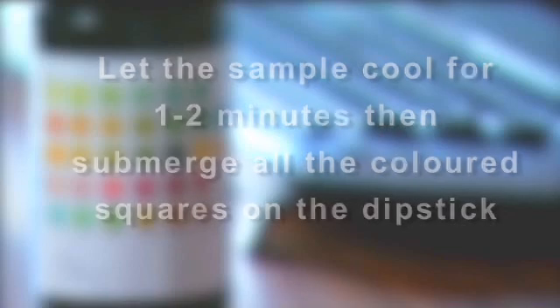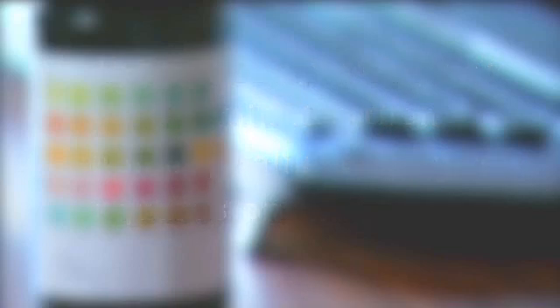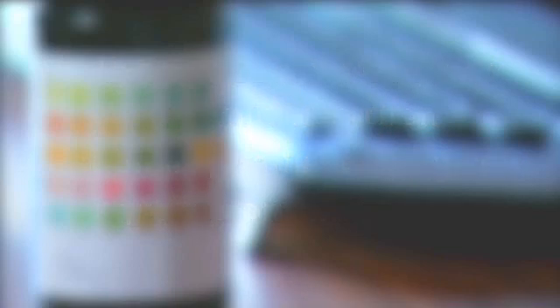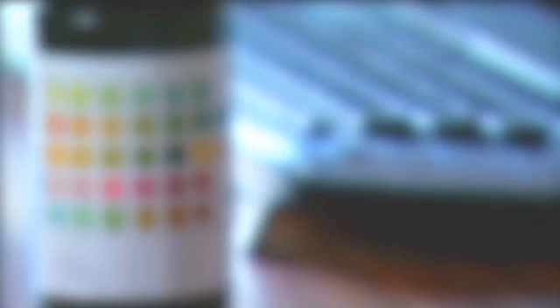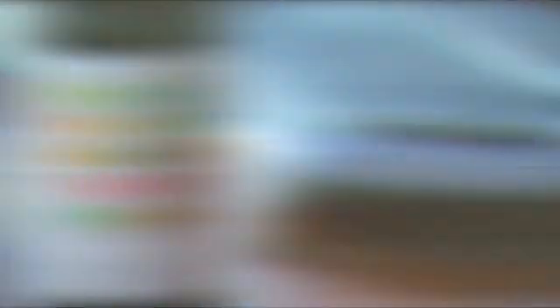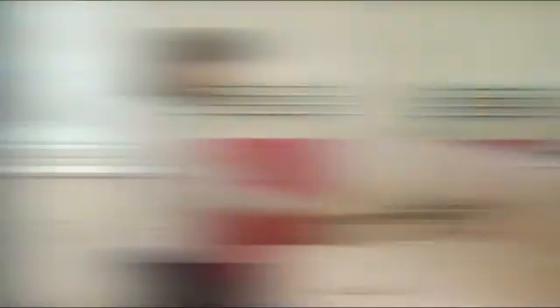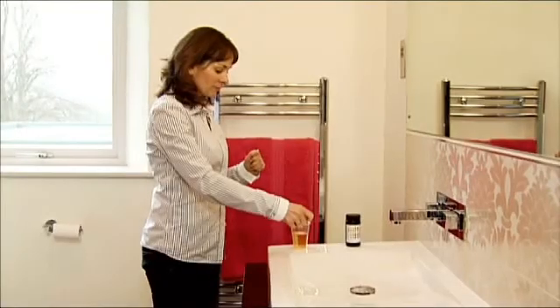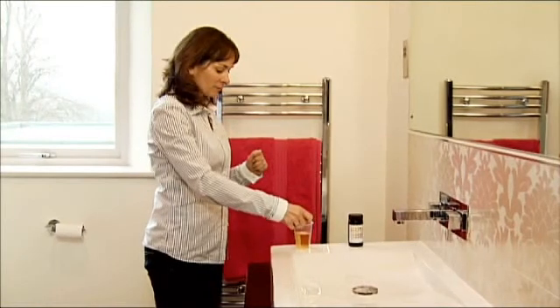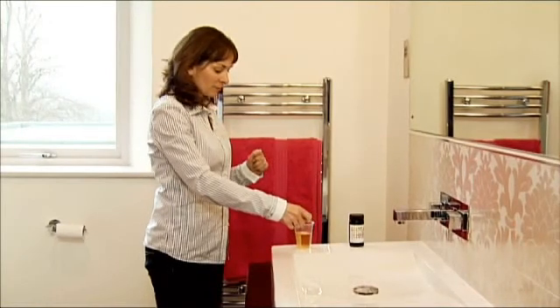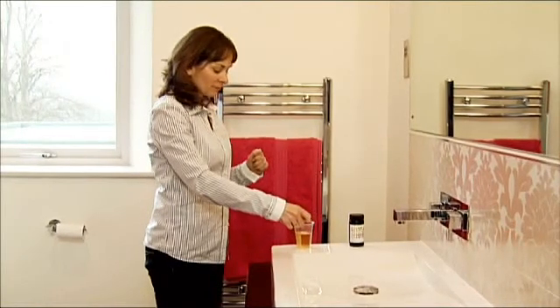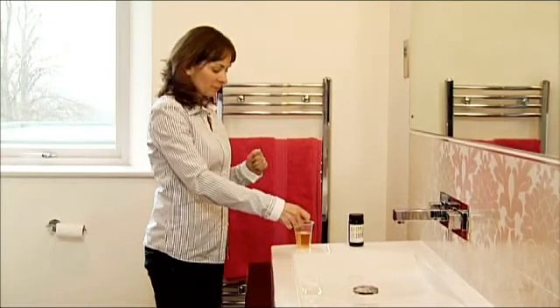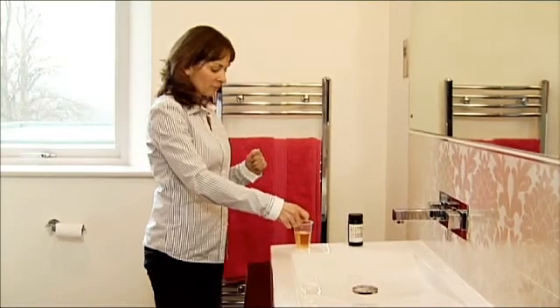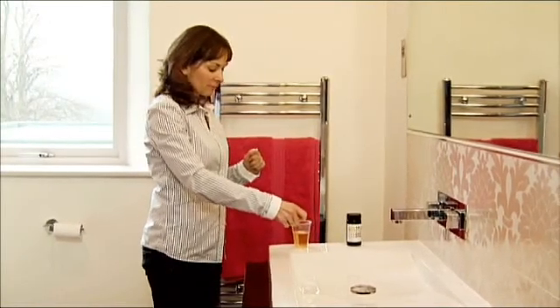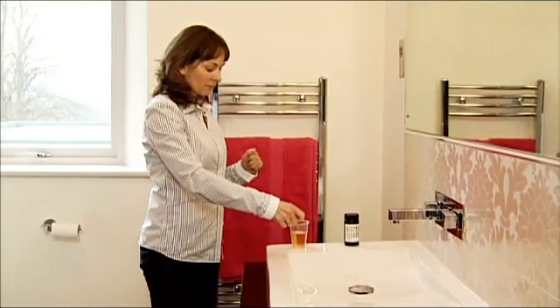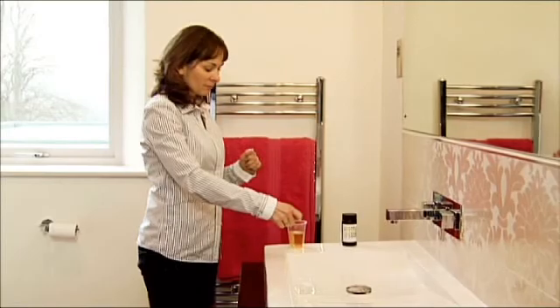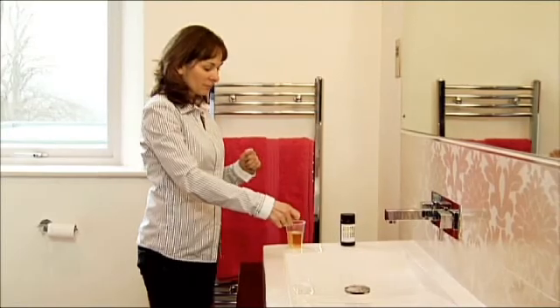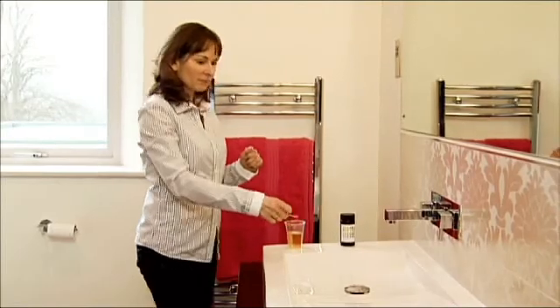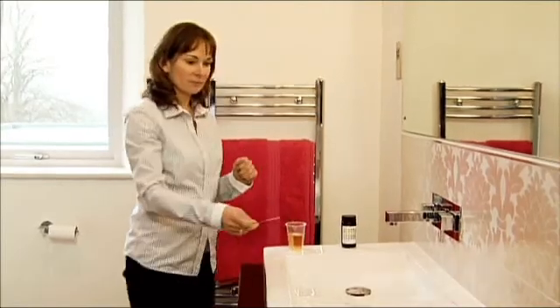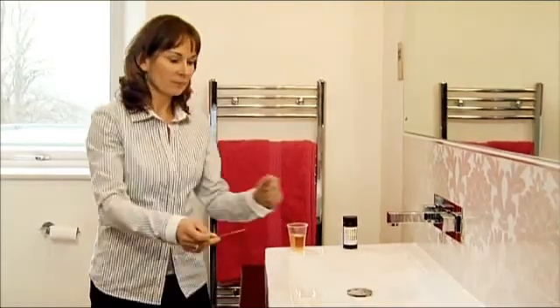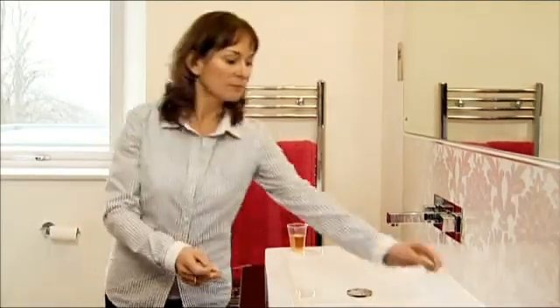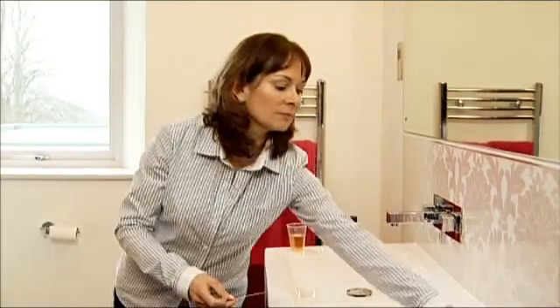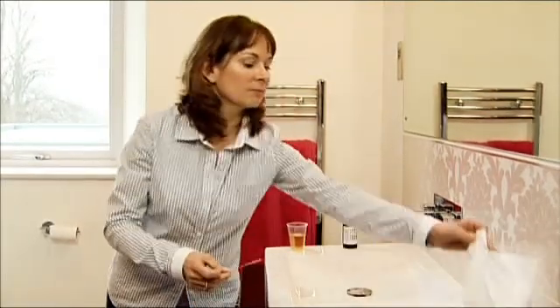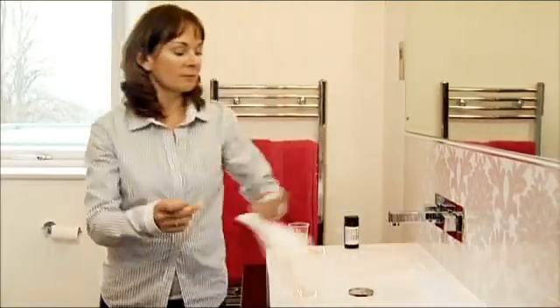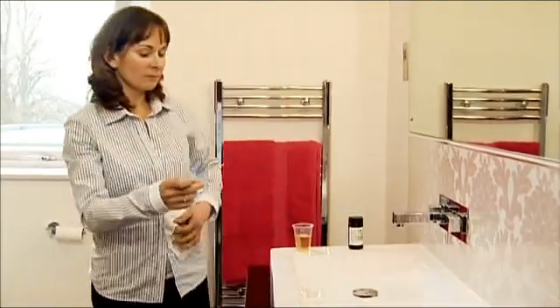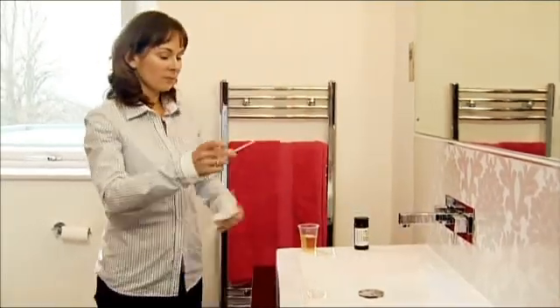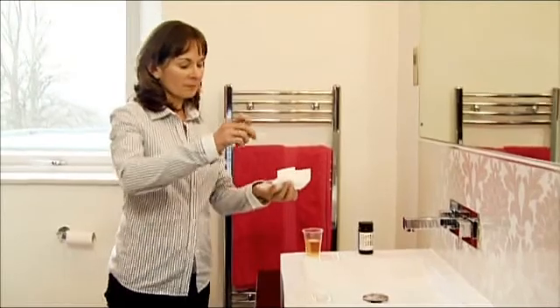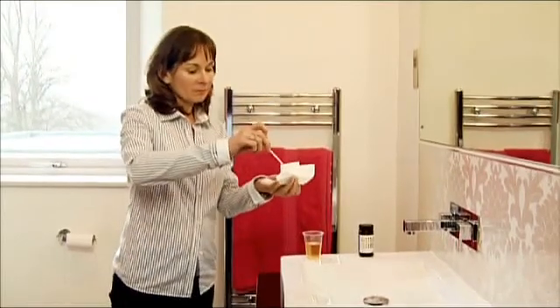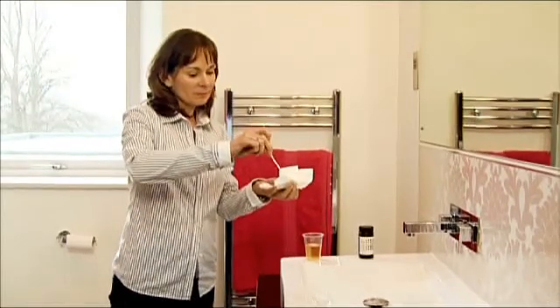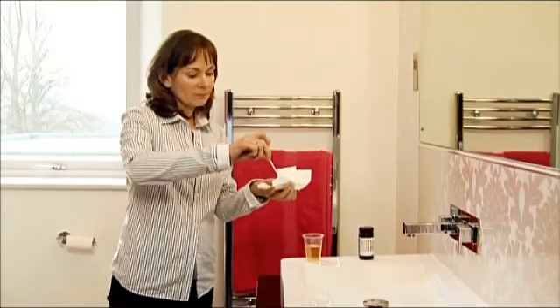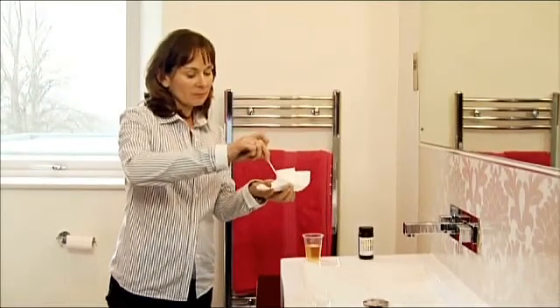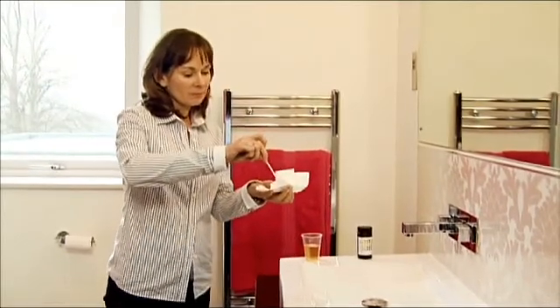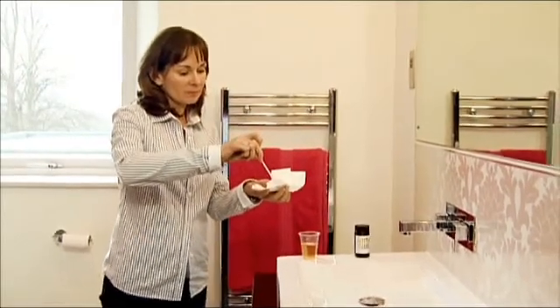Take the dipstick out of the plastic cup, running the side of the stick along the top of the cup to remove any excess, and then touch the end against a paper towel to avoid drips. Now wait another minute for the chemical tests to develop.